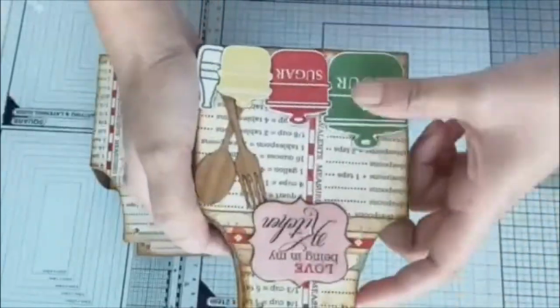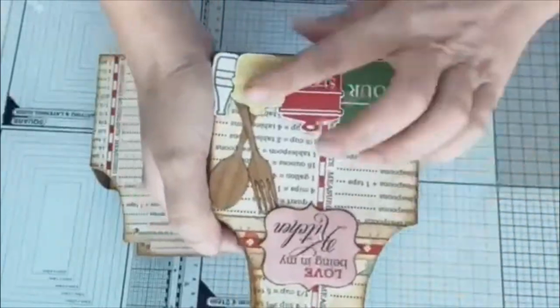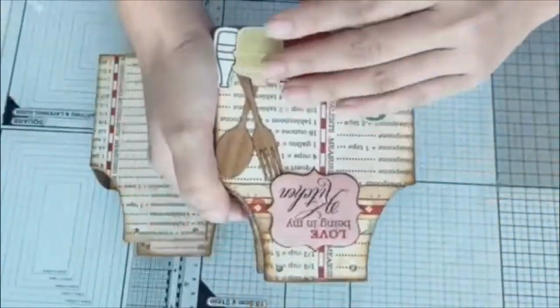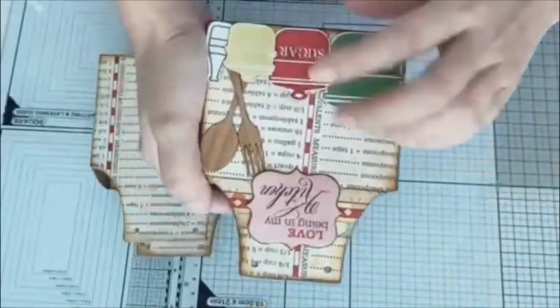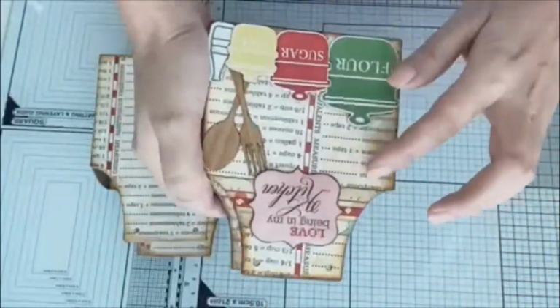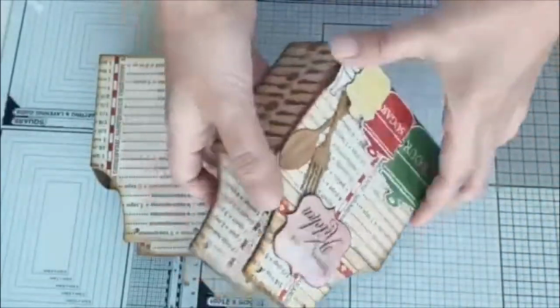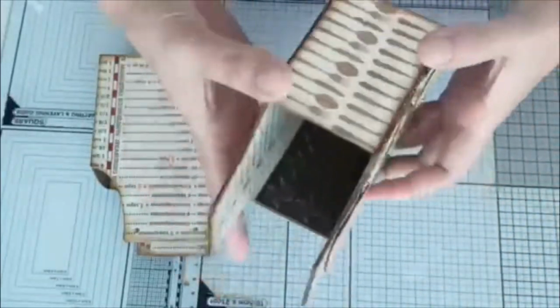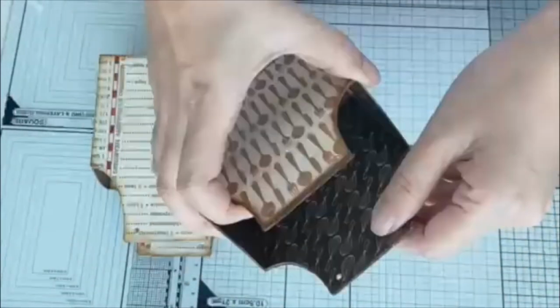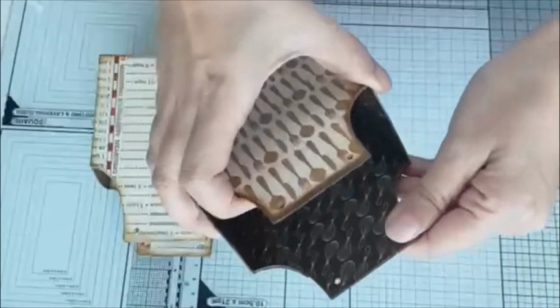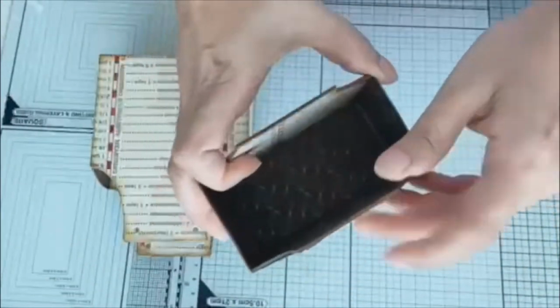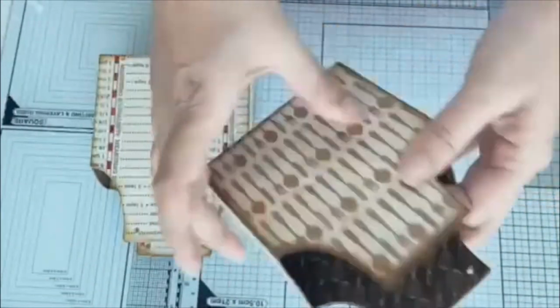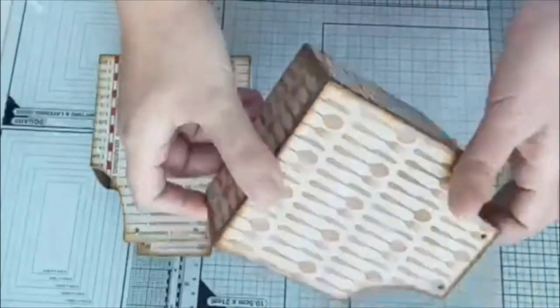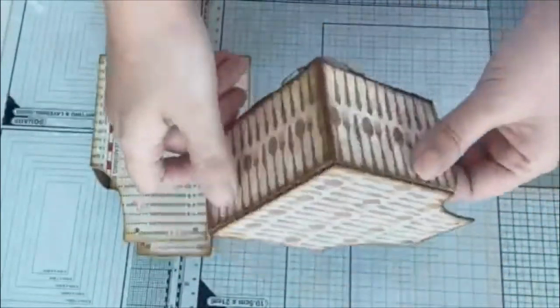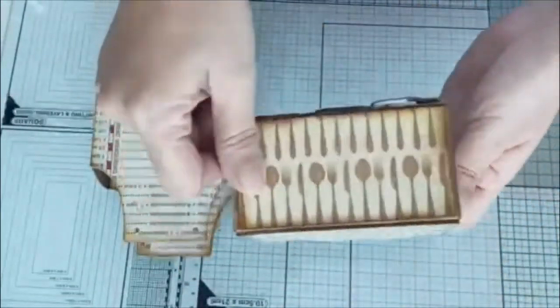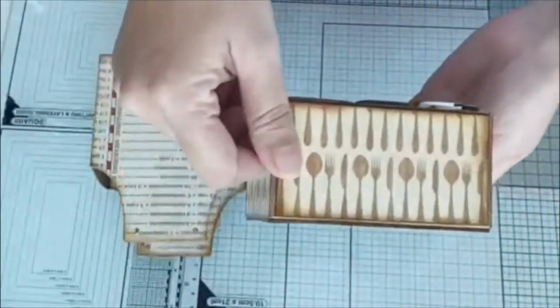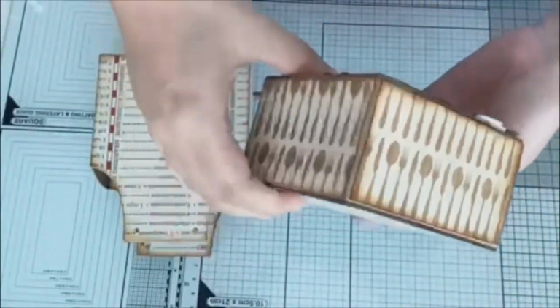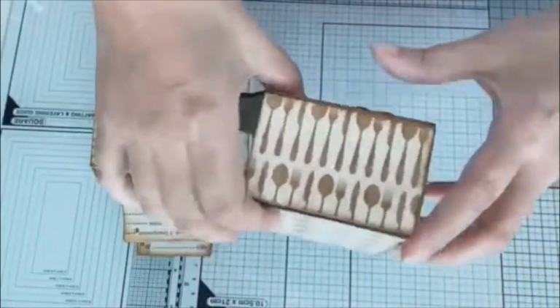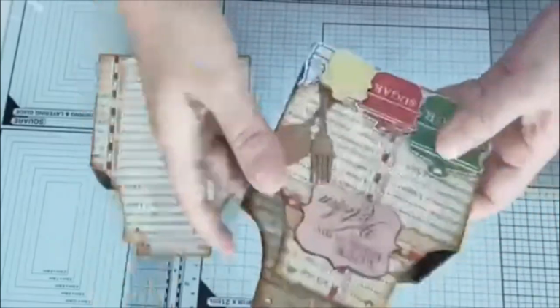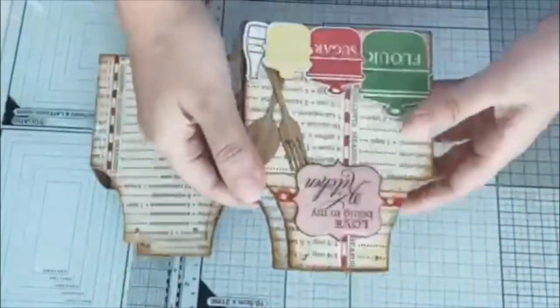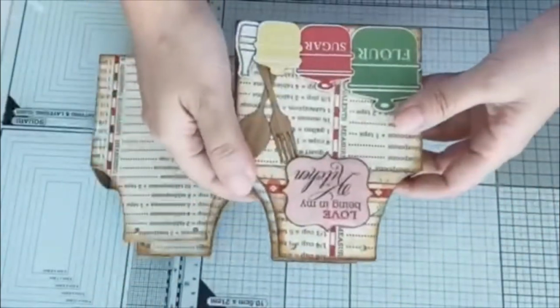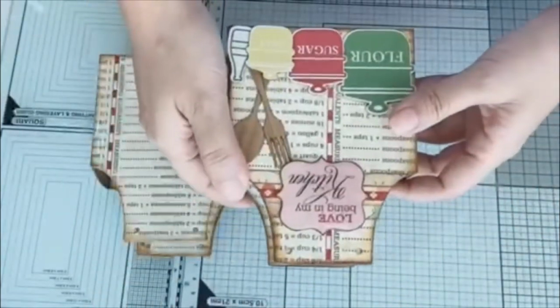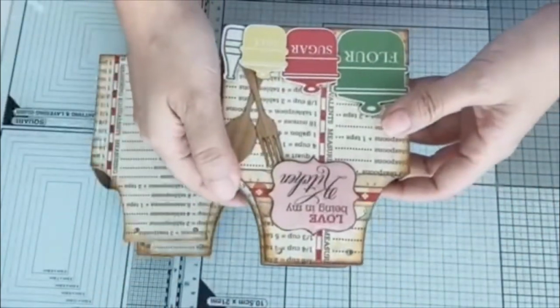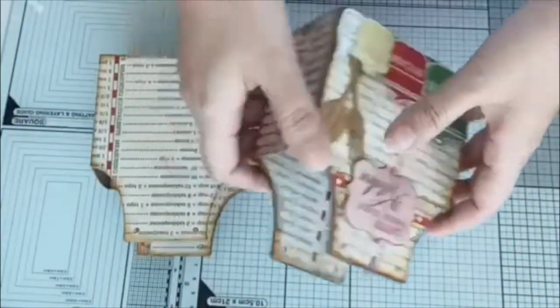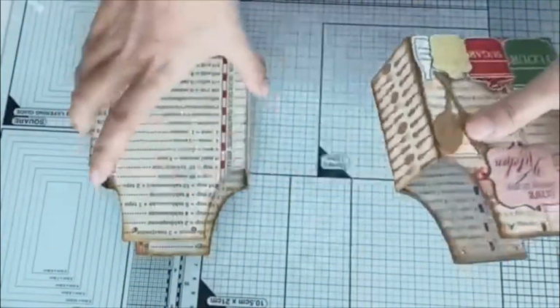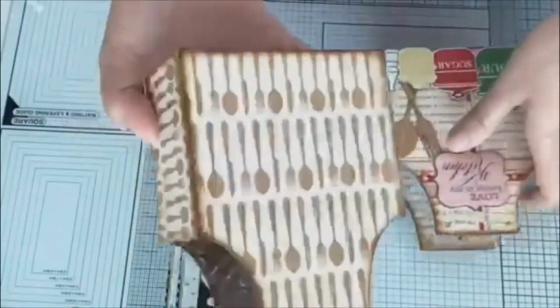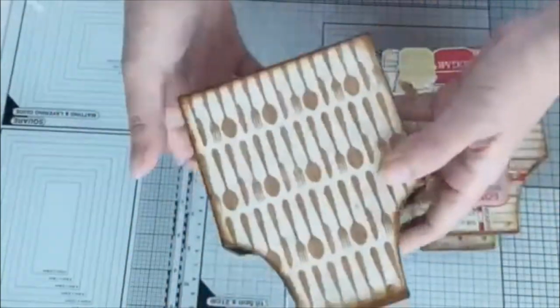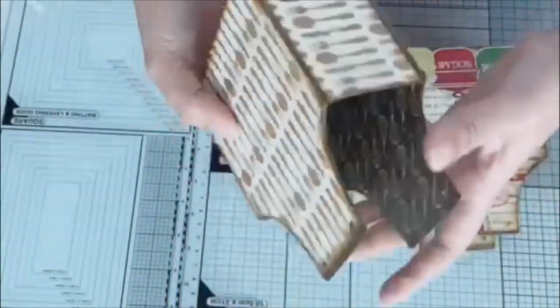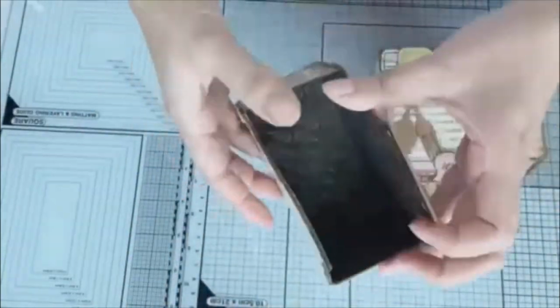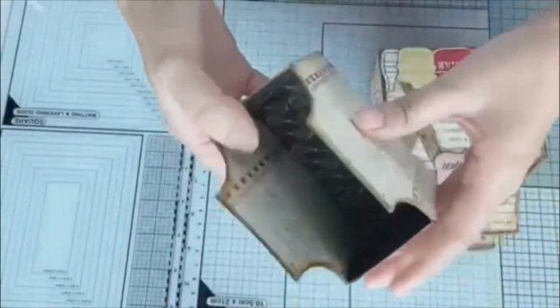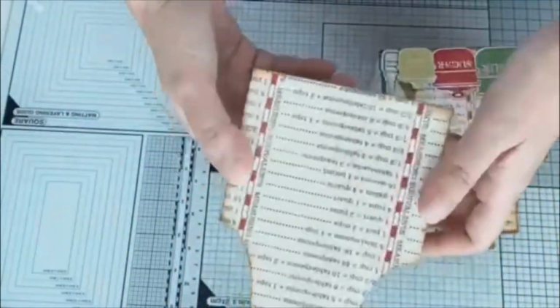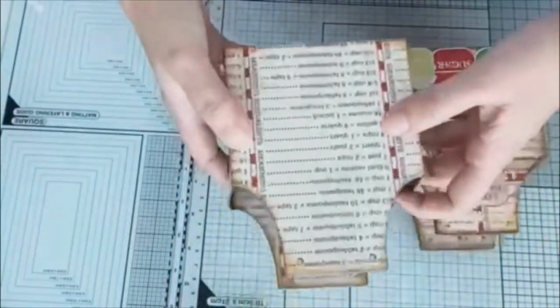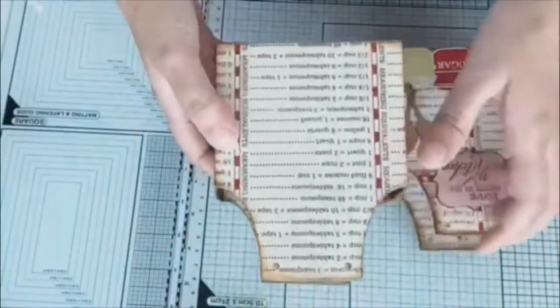I went ahead and assembled the apron box and decorated it with the Cartabella designer paper. I made two boxes.